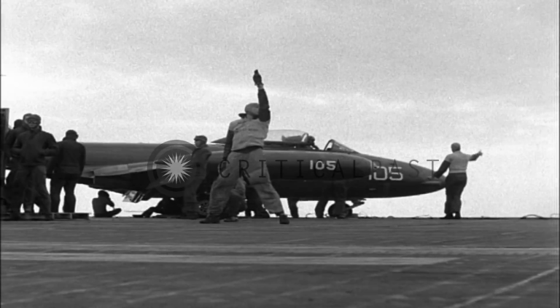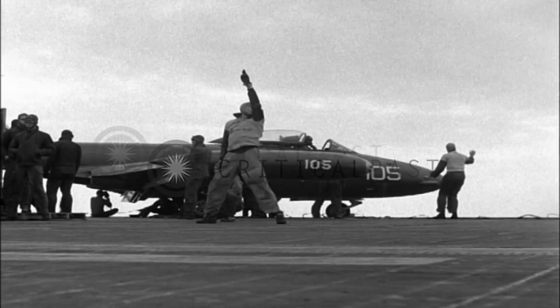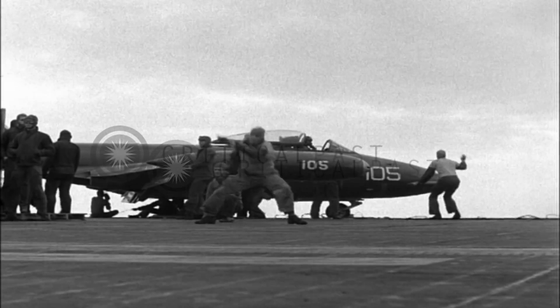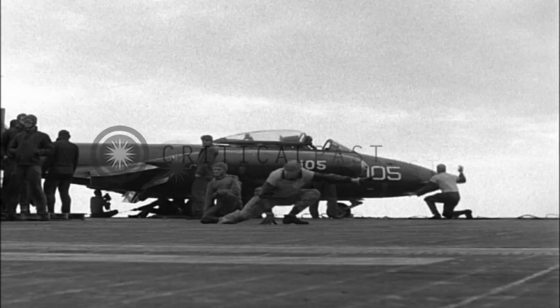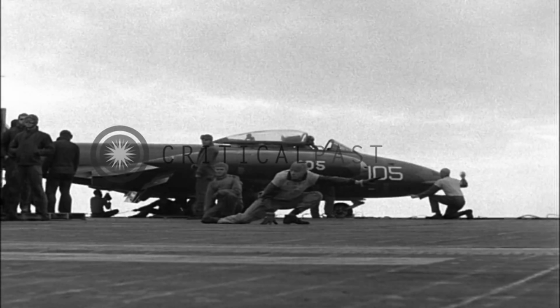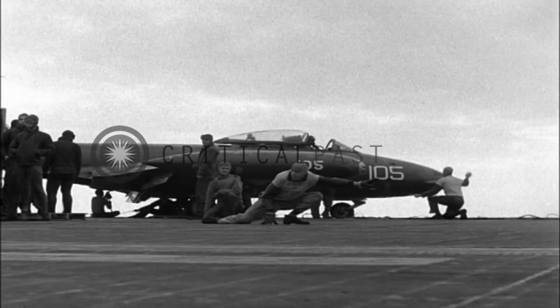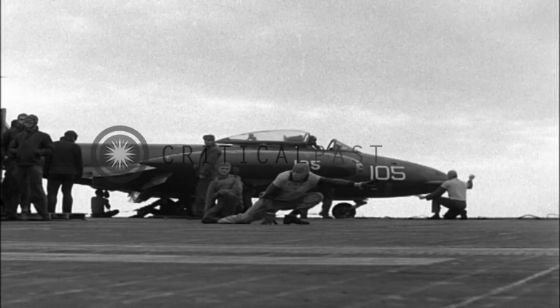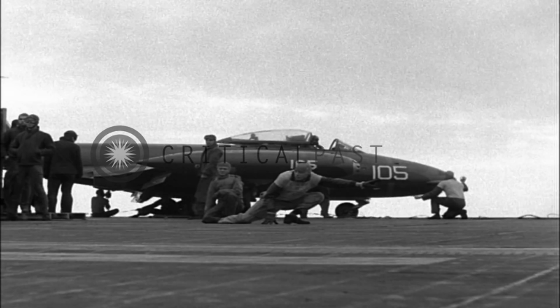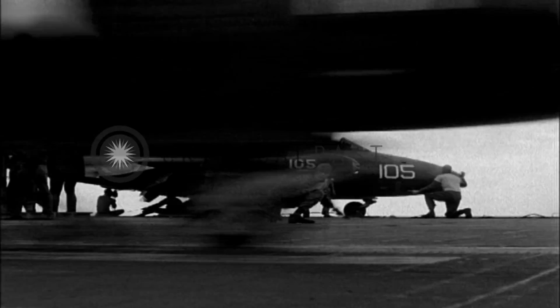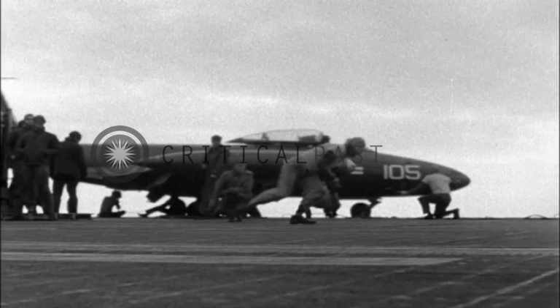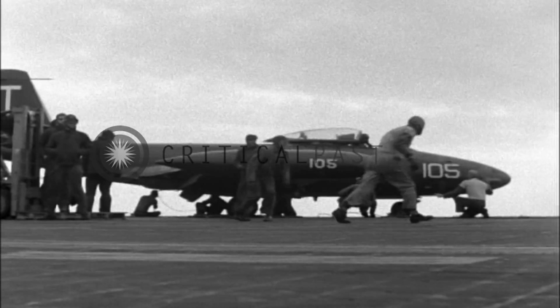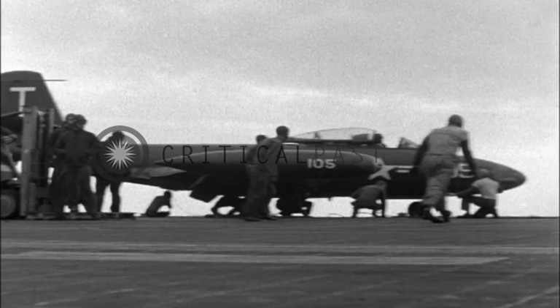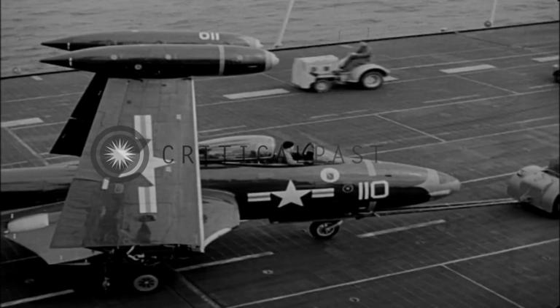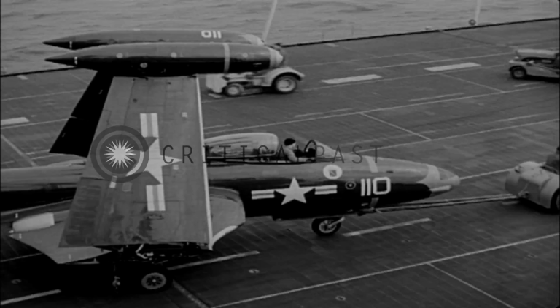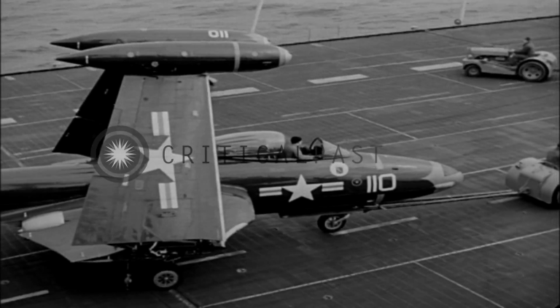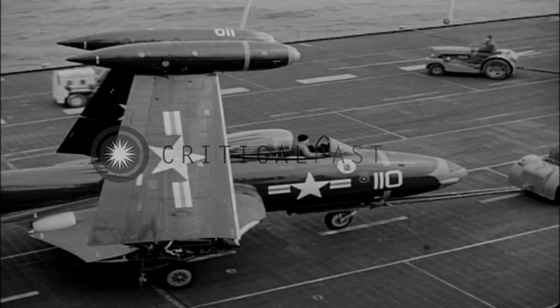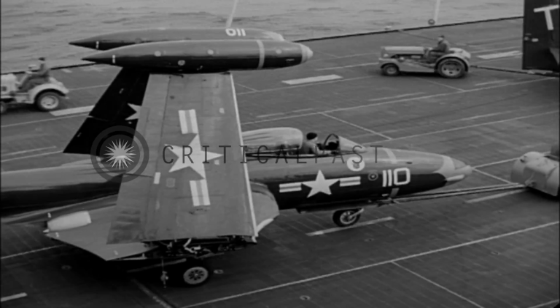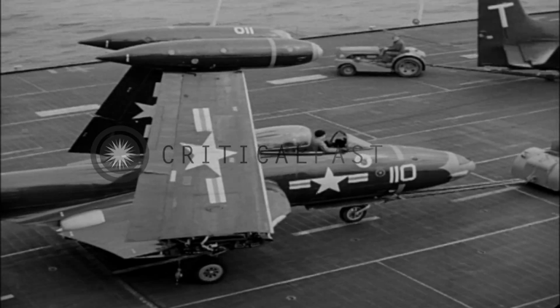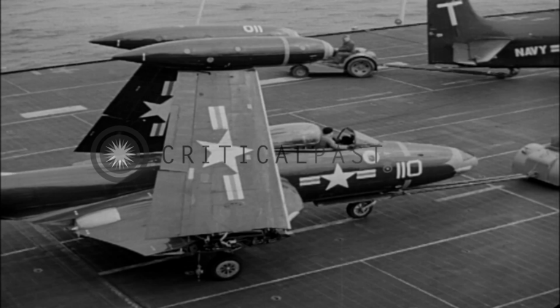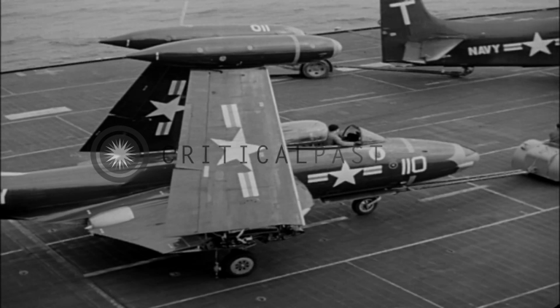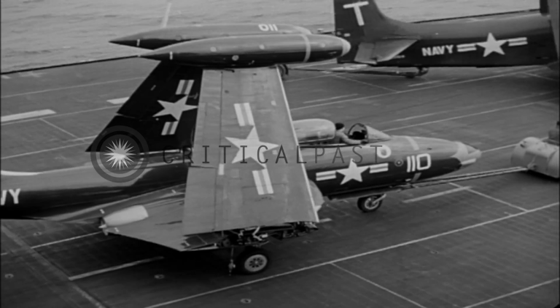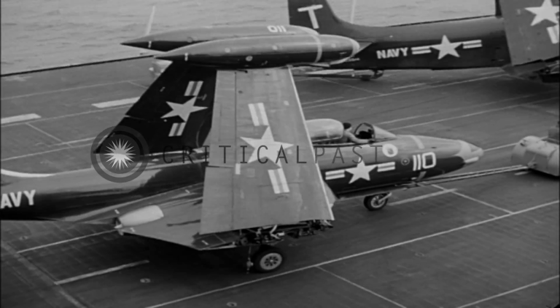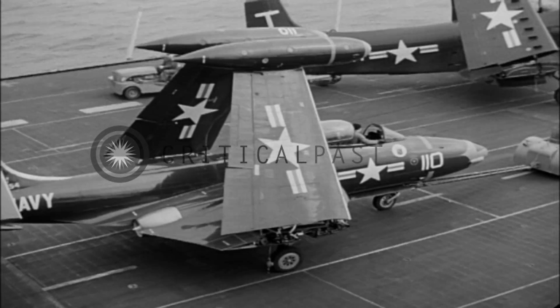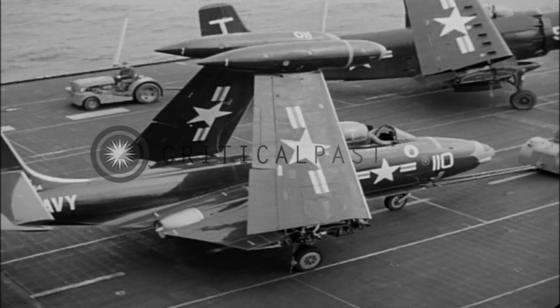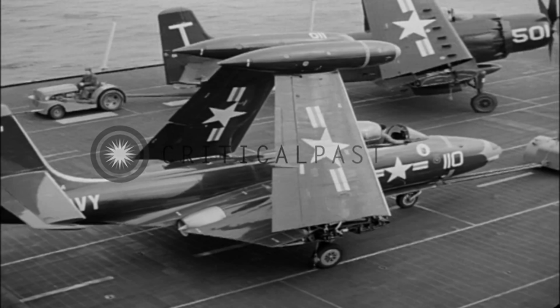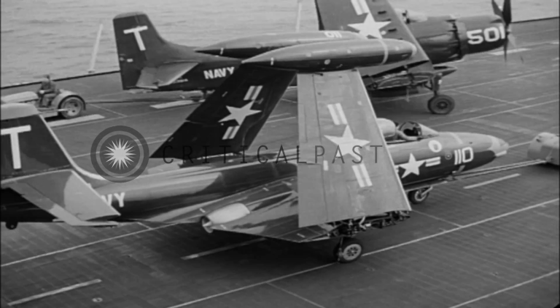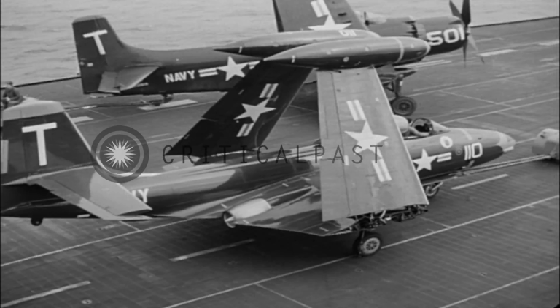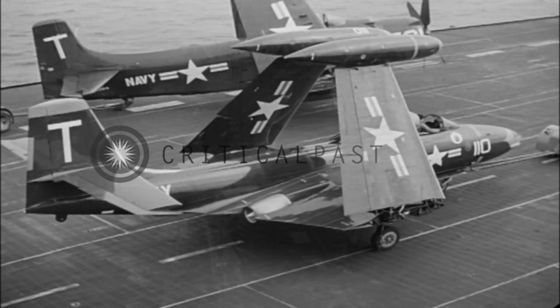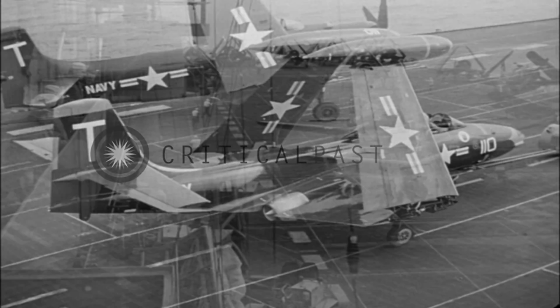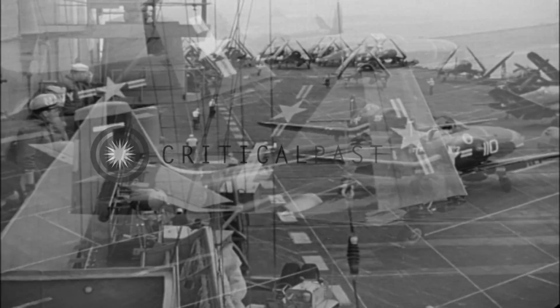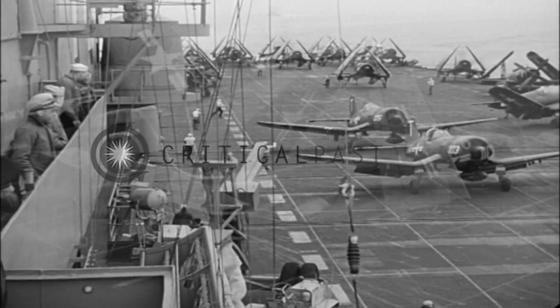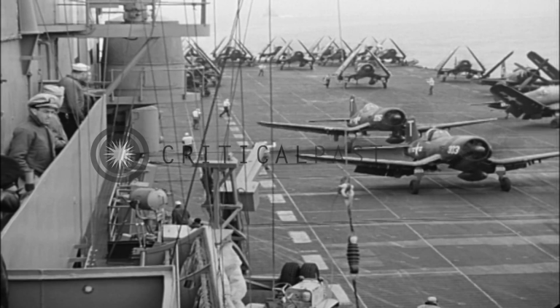And jets are different. They must be handled differently through the whole cycle of operations, even though the cycle itself is not greatly different from that of conventional planes. Here's the way it goes. You'll recognize the pattern.